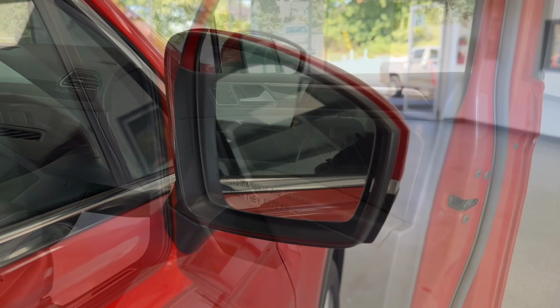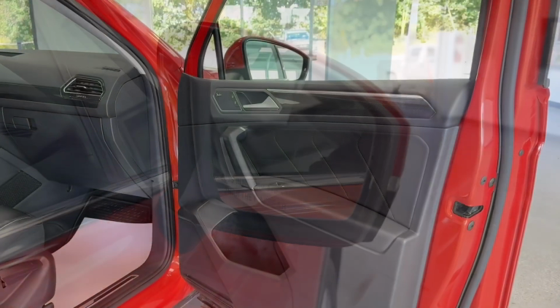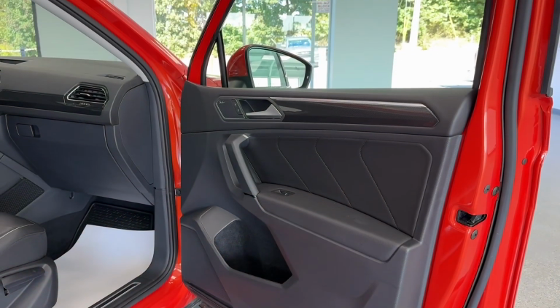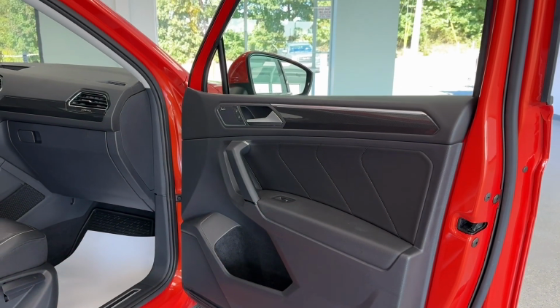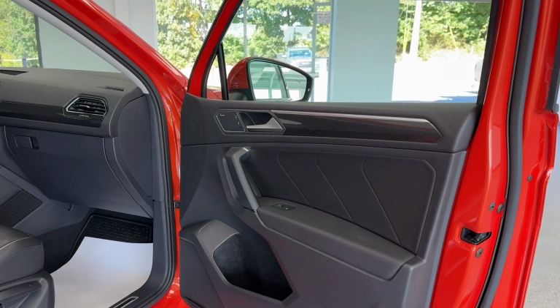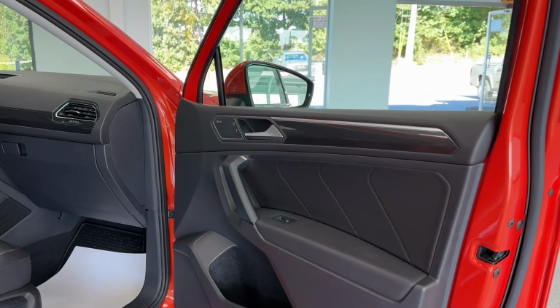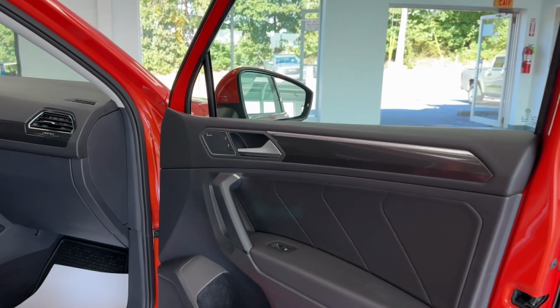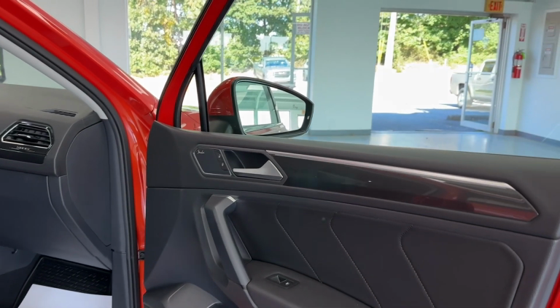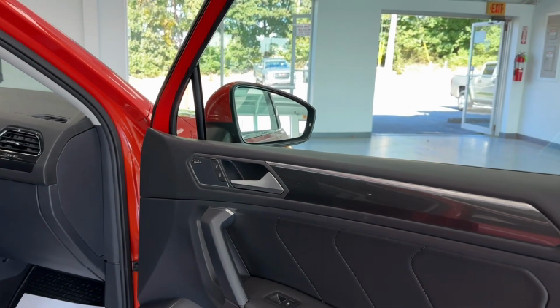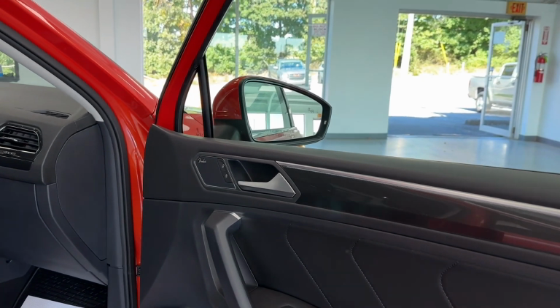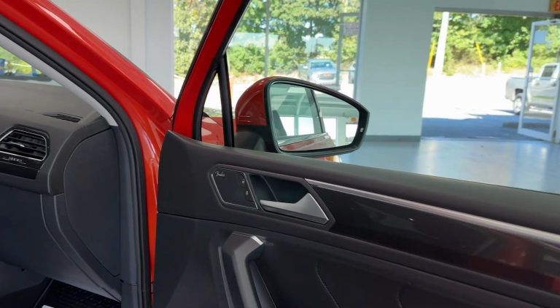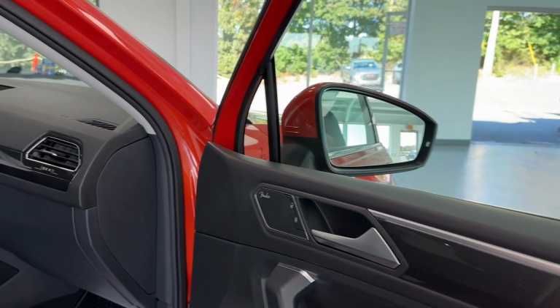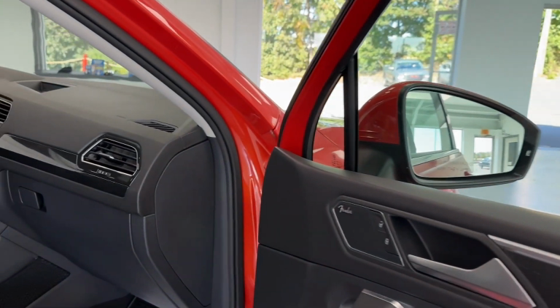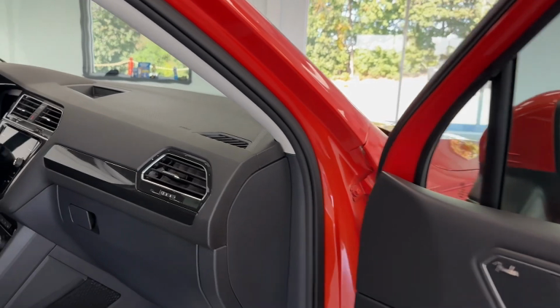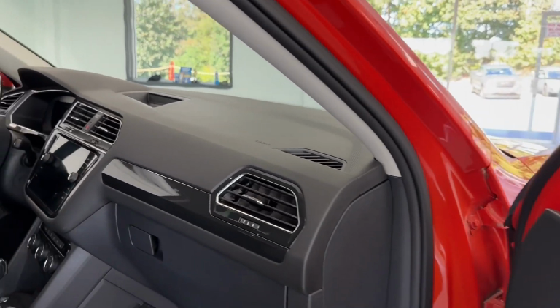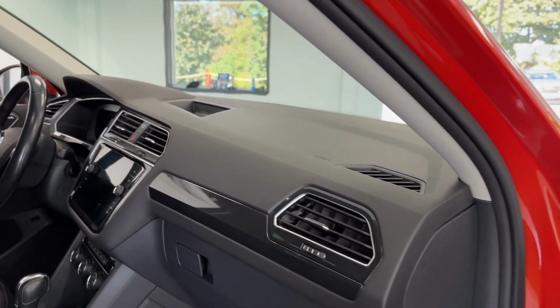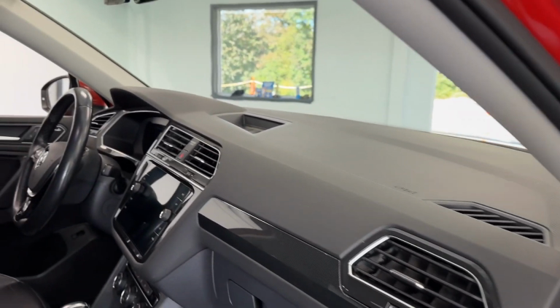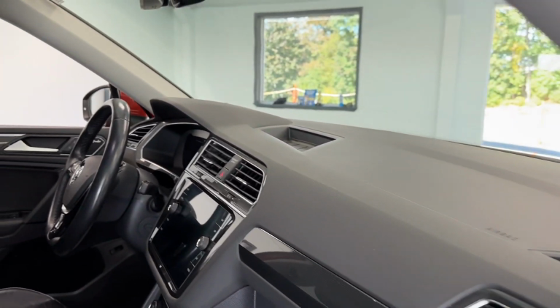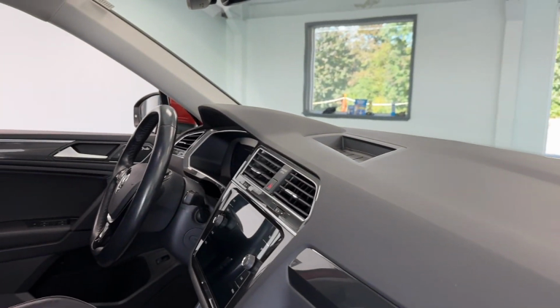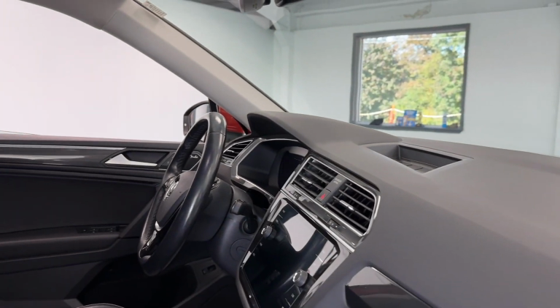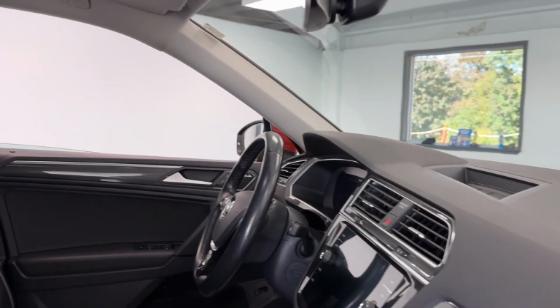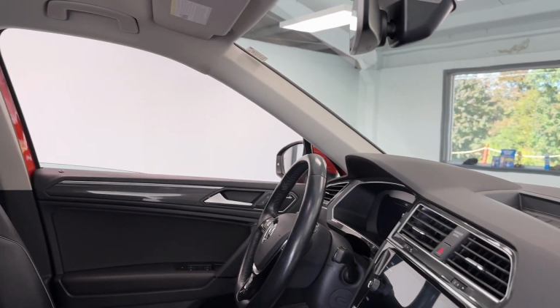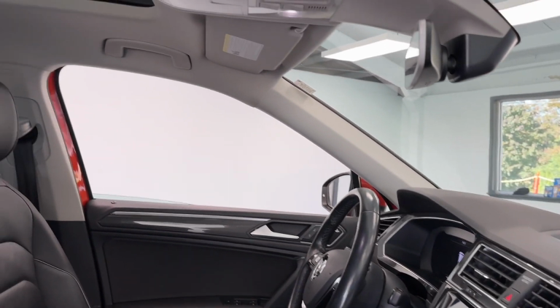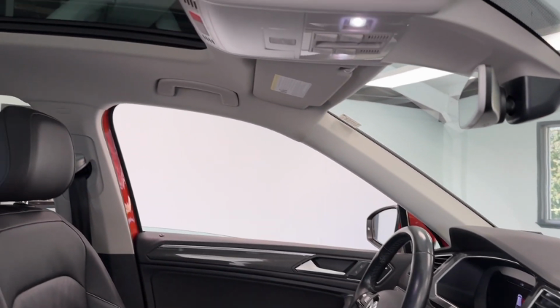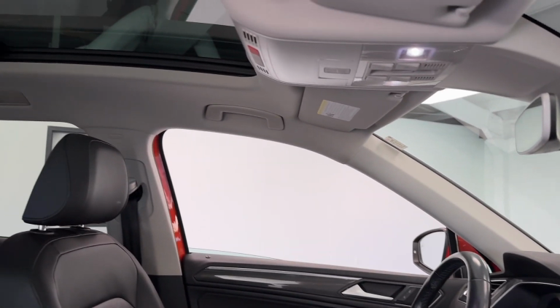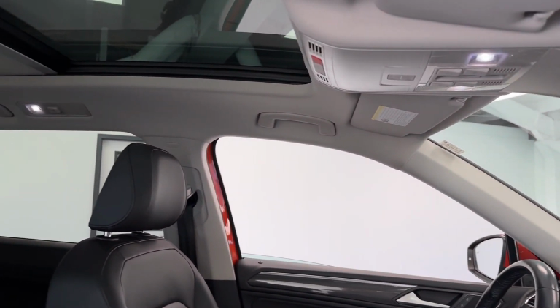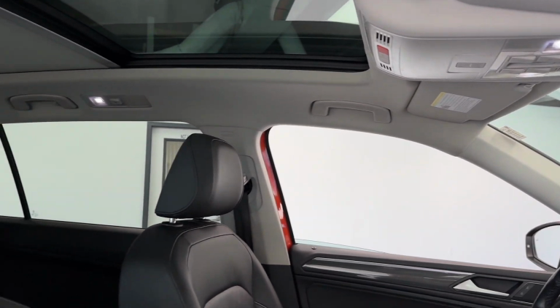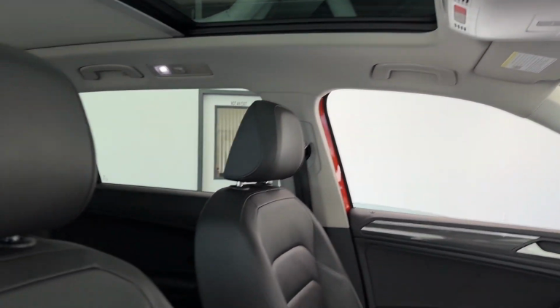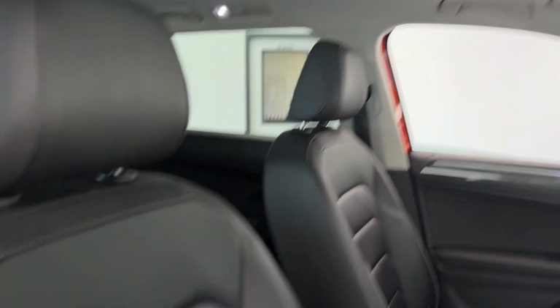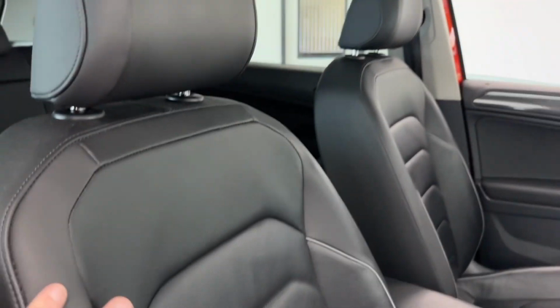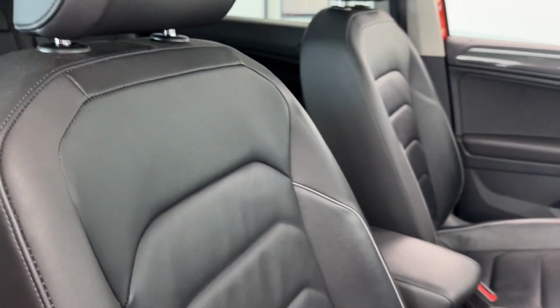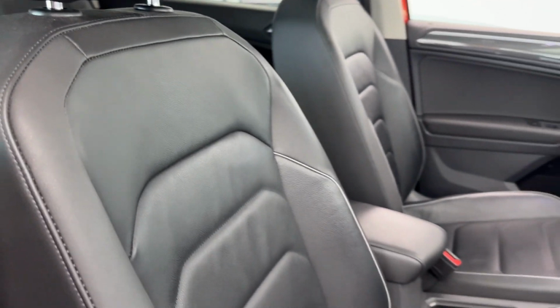On the inside, you will be met with a black-on-black theme with some brushed aluminum and high-gloss black, and as you can see, that's going to continue throughout the entire interior of the vehicle. Of course, you have that beautiful powered sunroof and beautiful black leather seats.